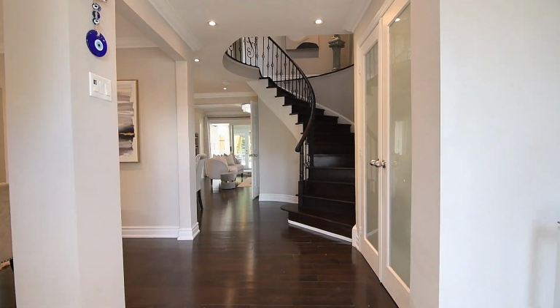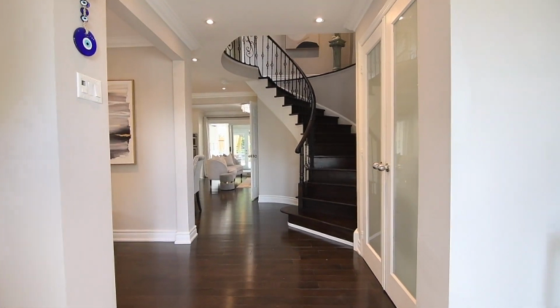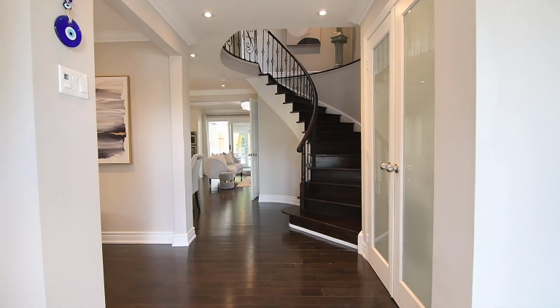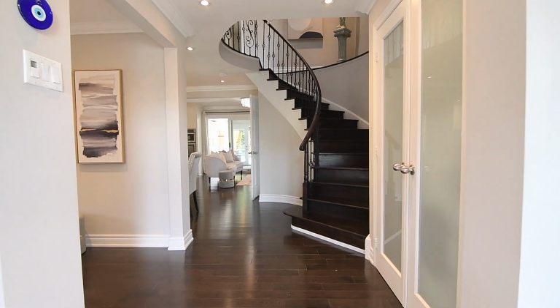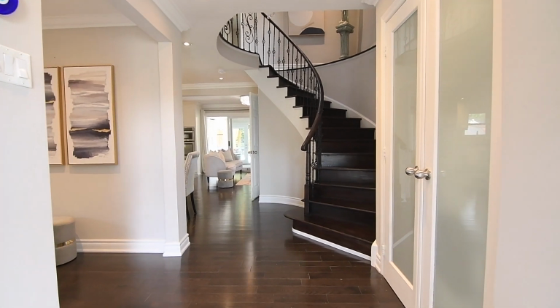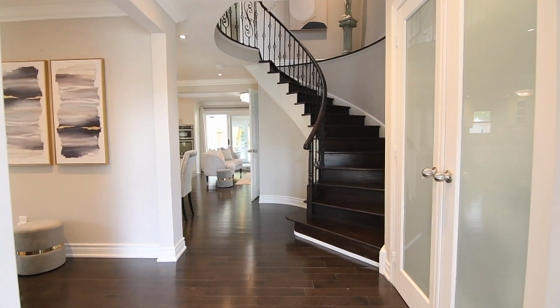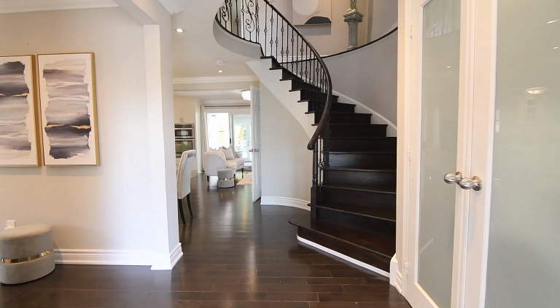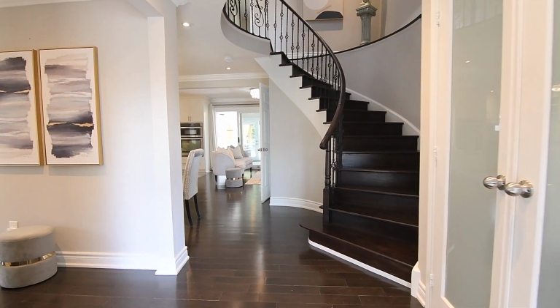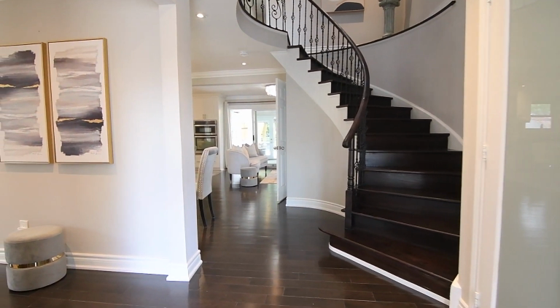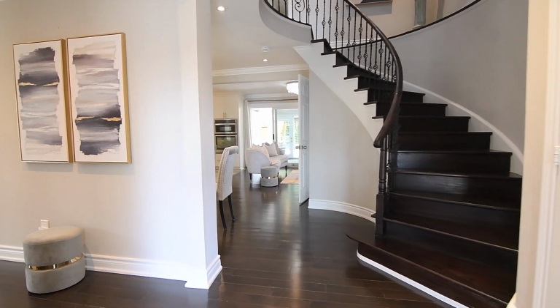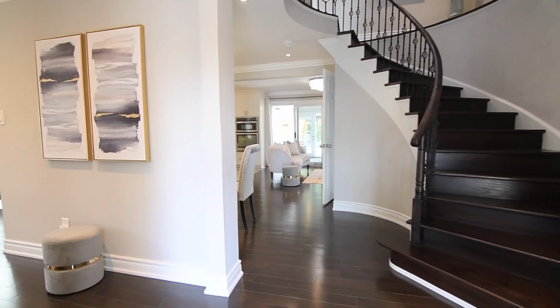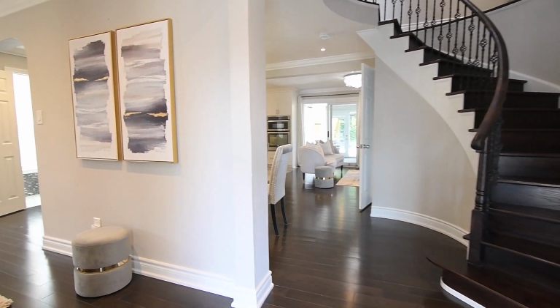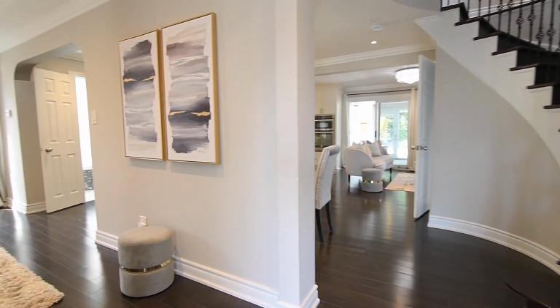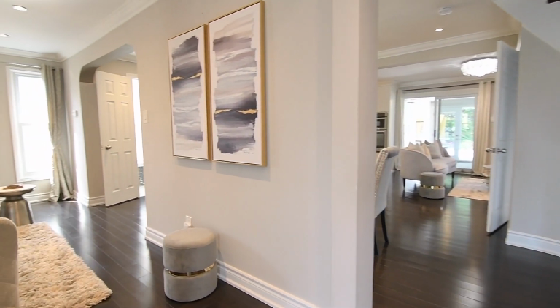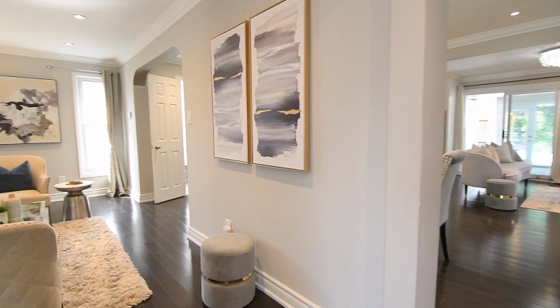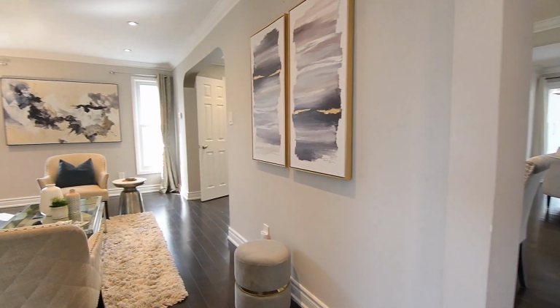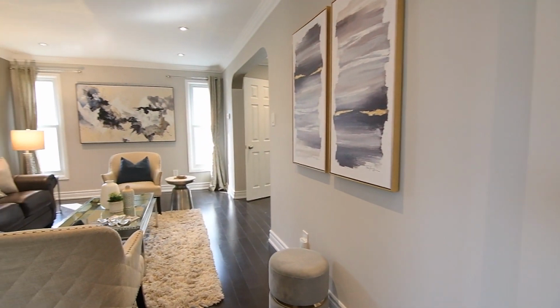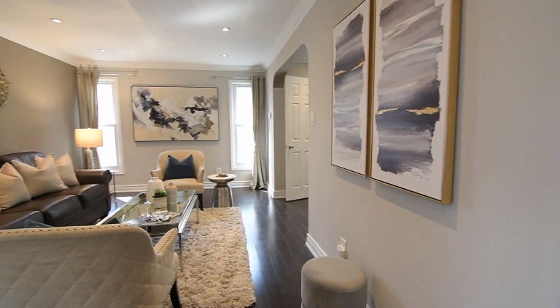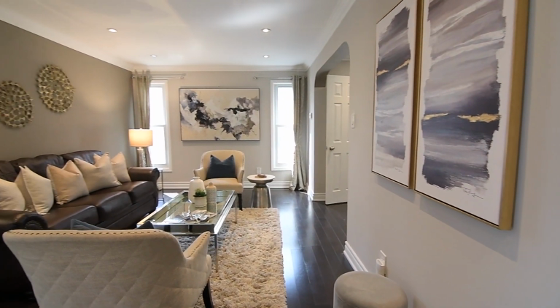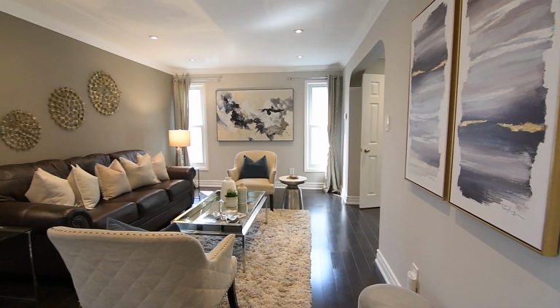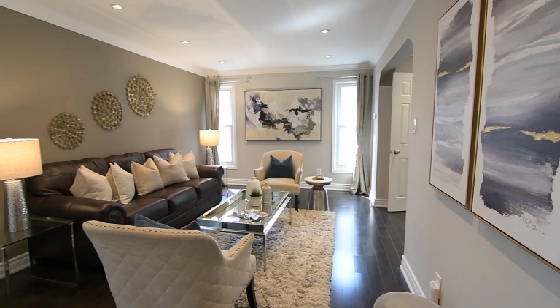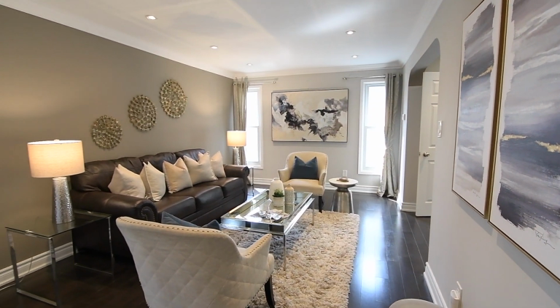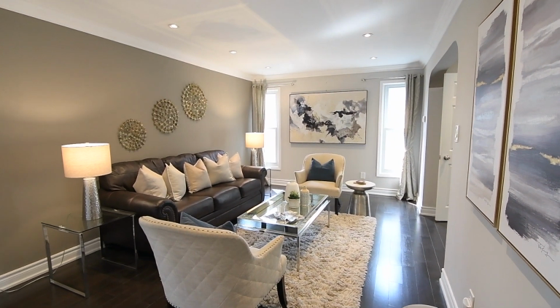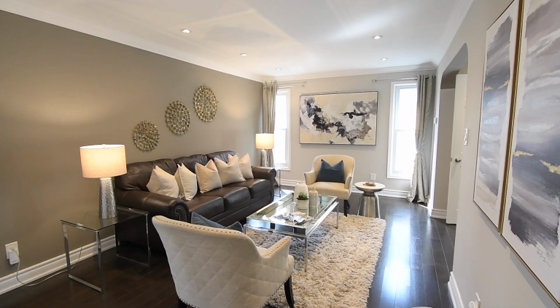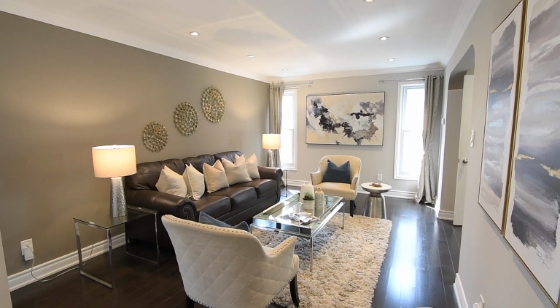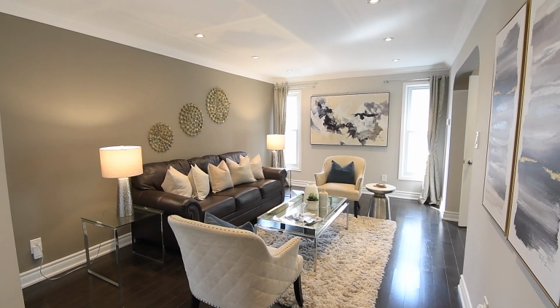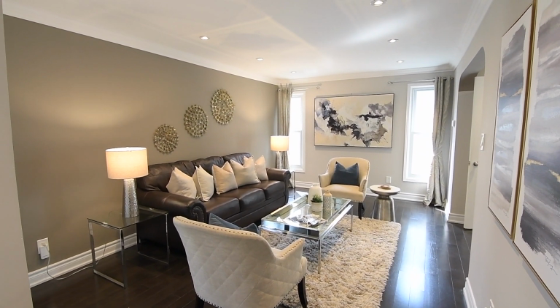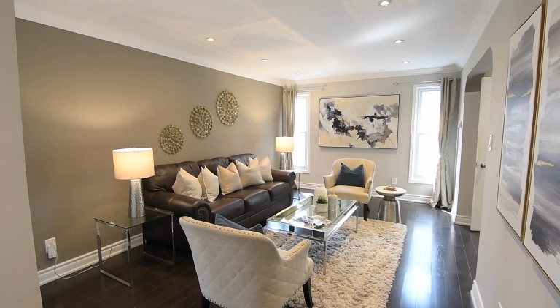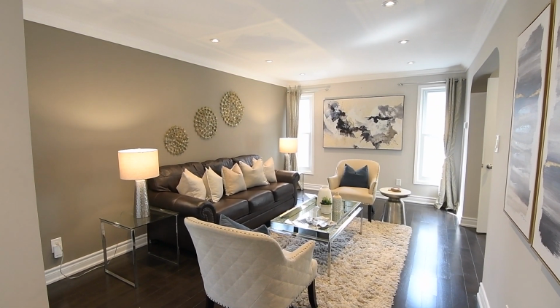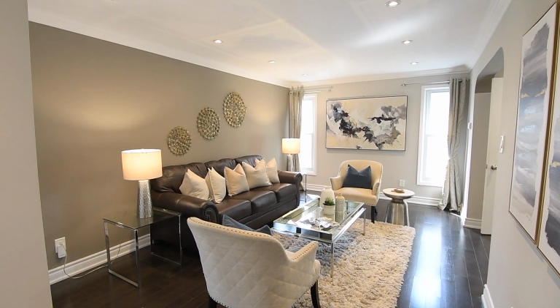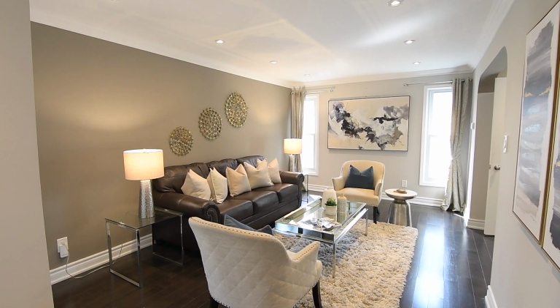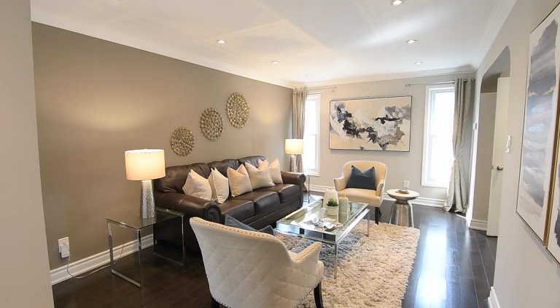Pot lighting, gorgeous contemporary light fixtures, and crown mouldings, as well as an open concept layout with graciously sized principal rooms — a home that is a delight for entertaining.